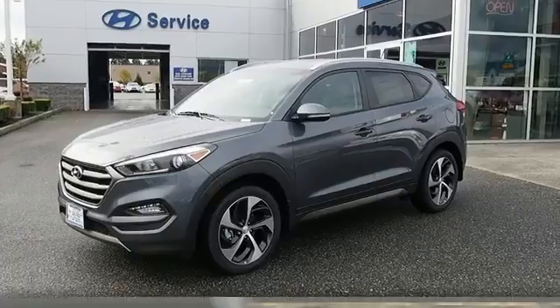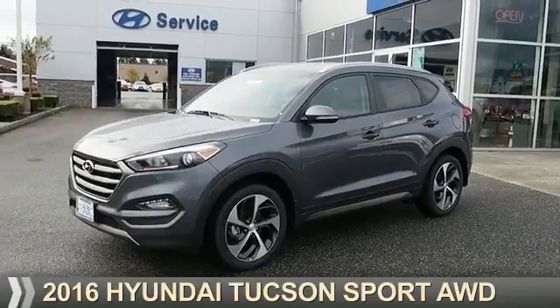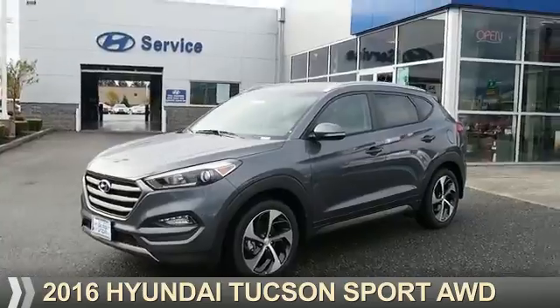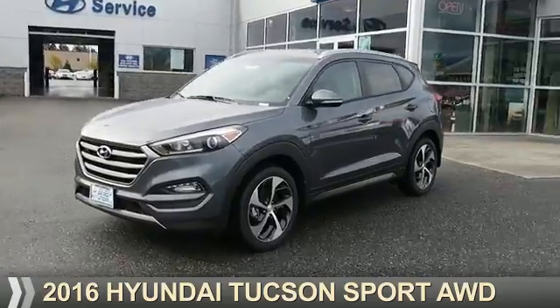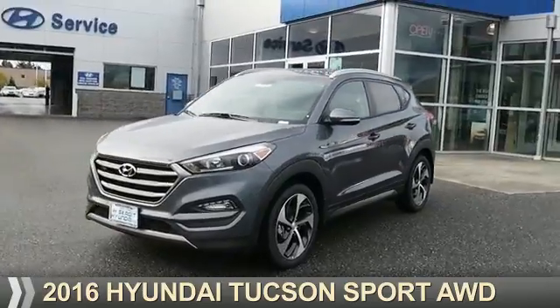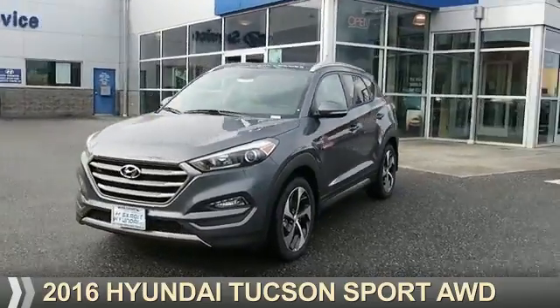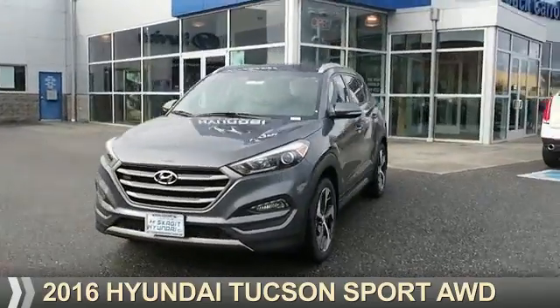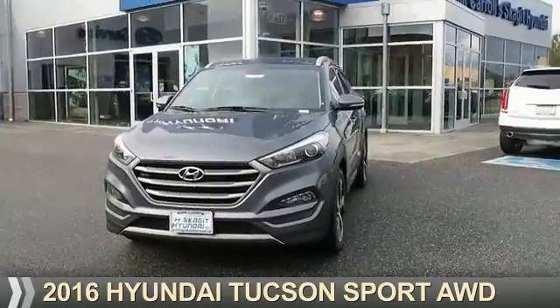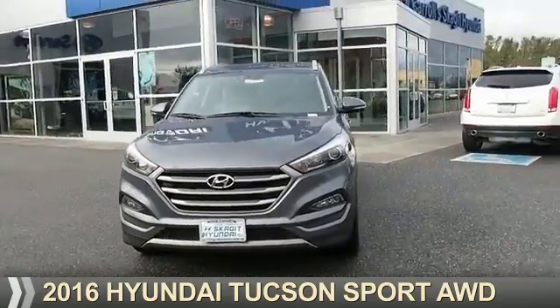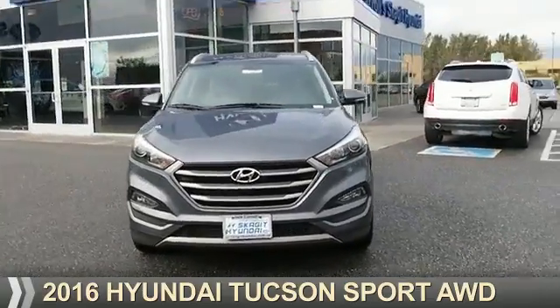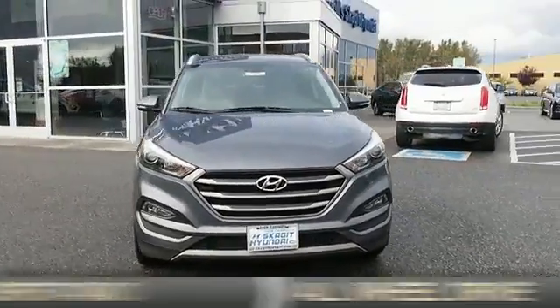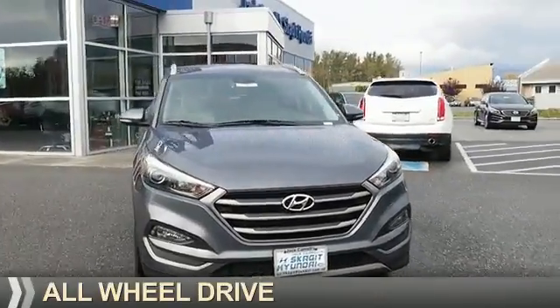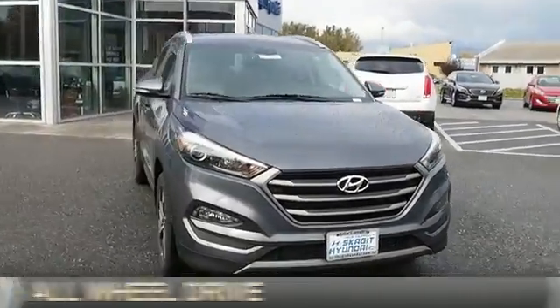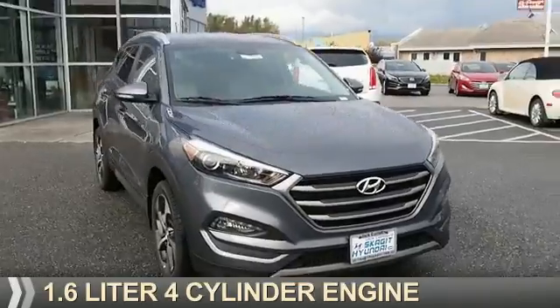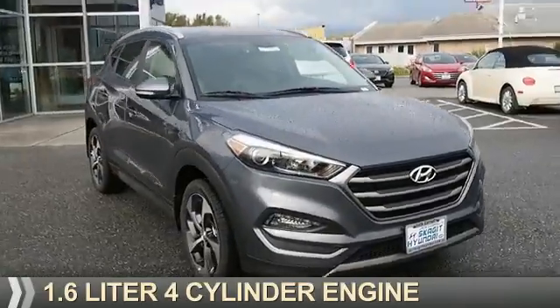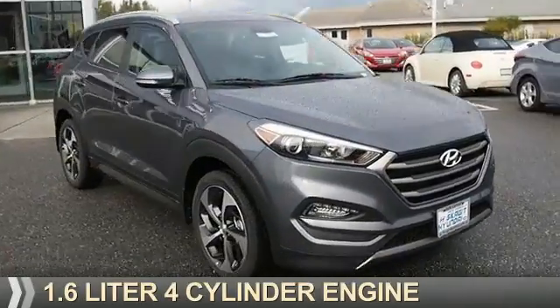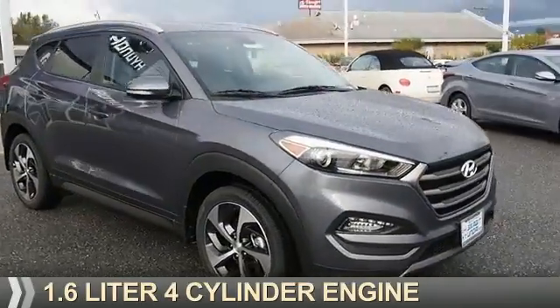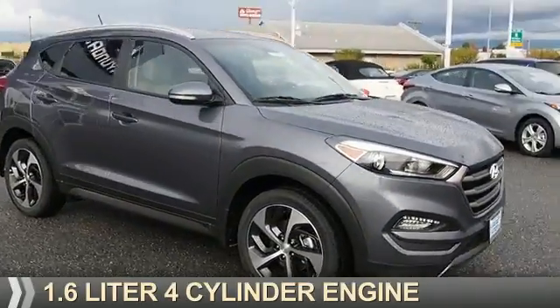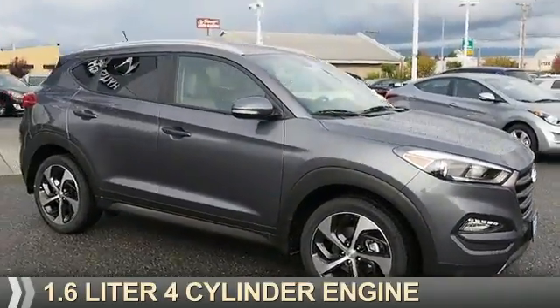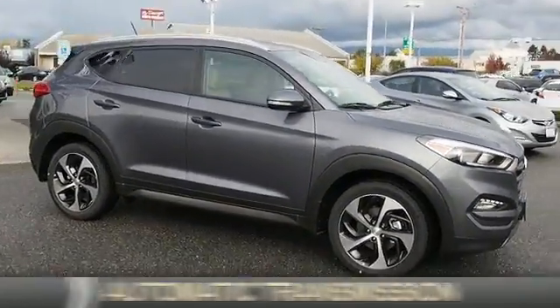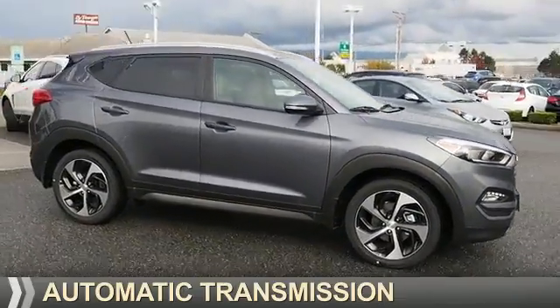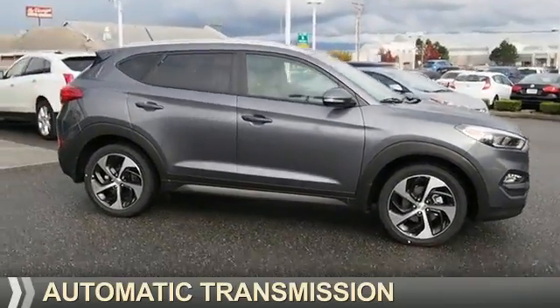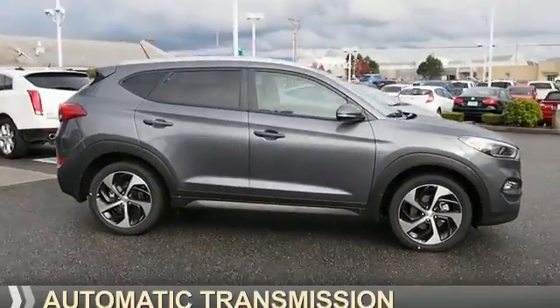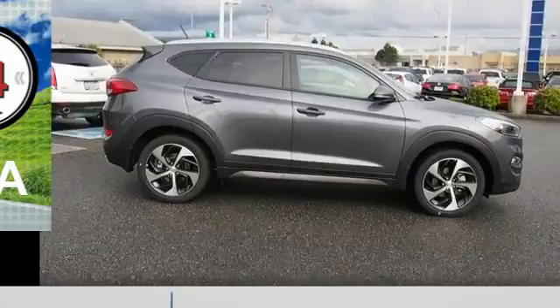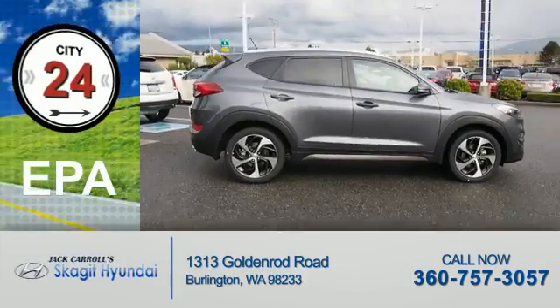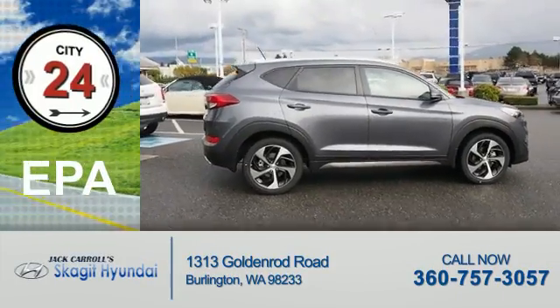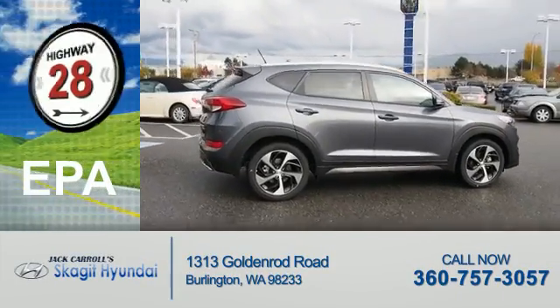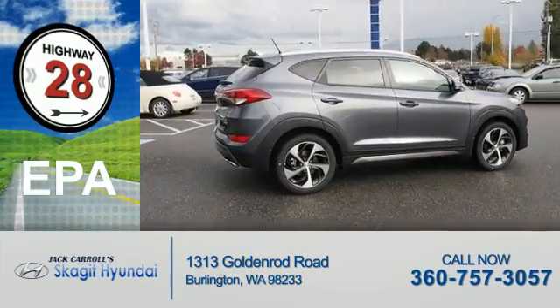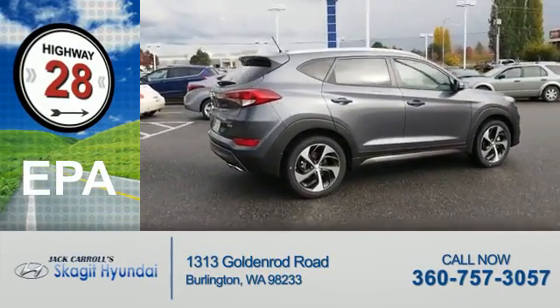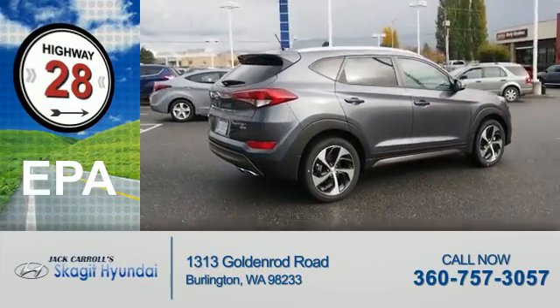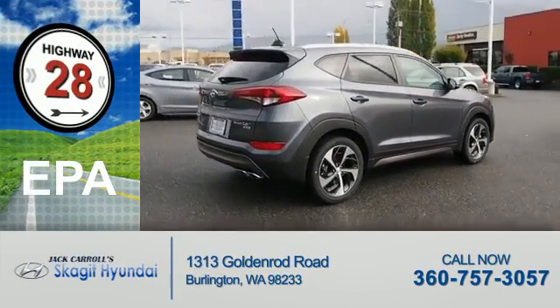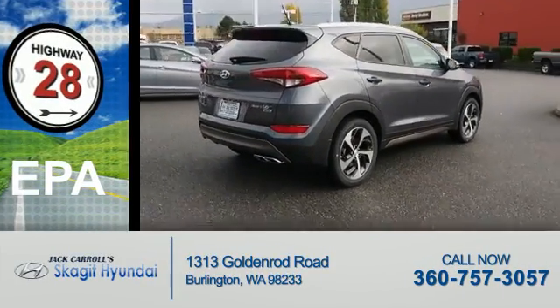Presenting the 2016 Hyundai Tucson. It's powered by all-wheel drive, a 1.6-liter four-cylinder engine, and an automatic transmission. Great fuel efficiency saves you money by requiring fewer trips to the gas station.